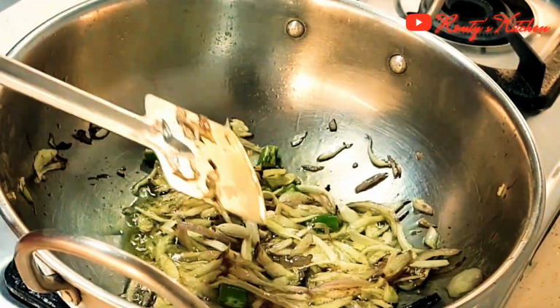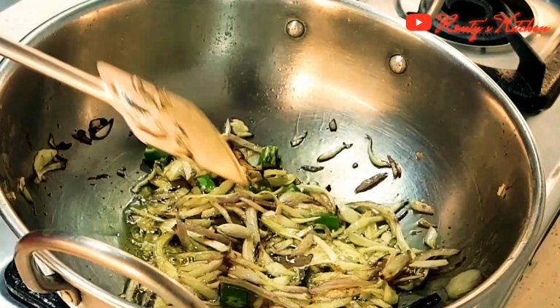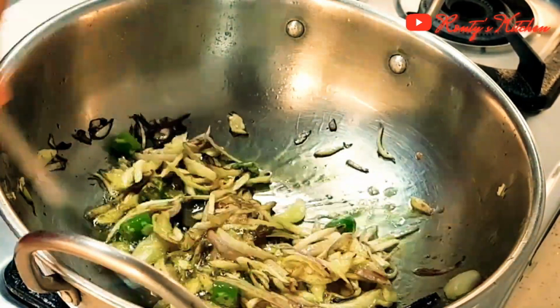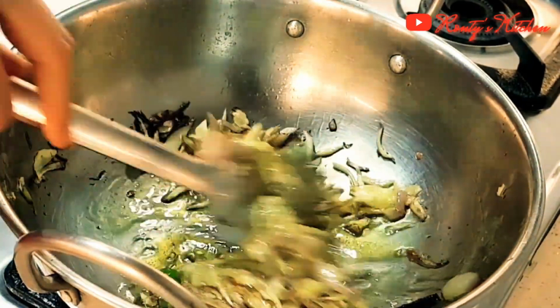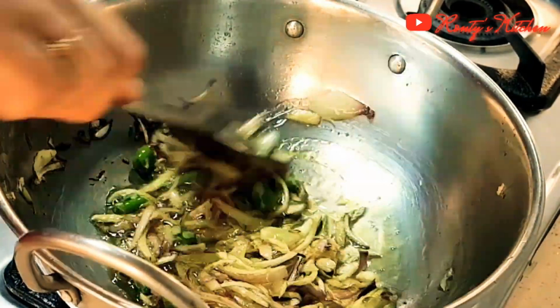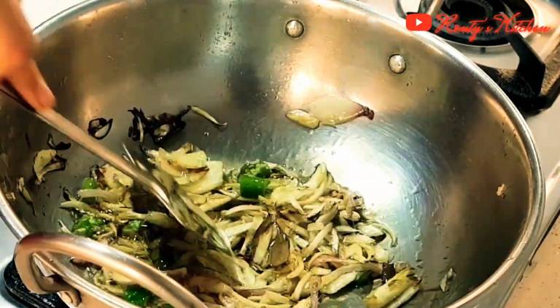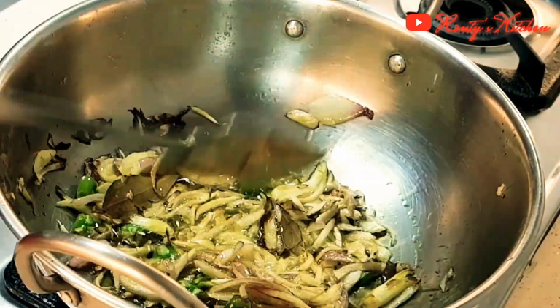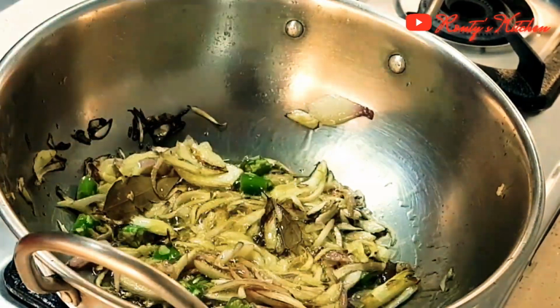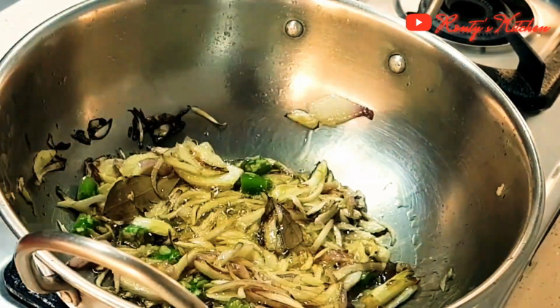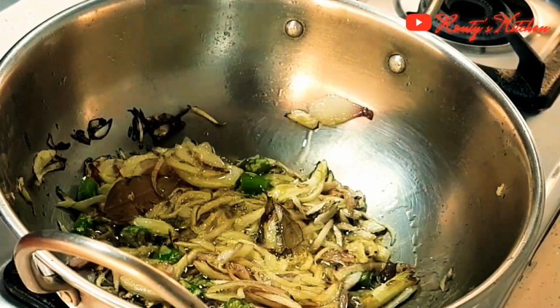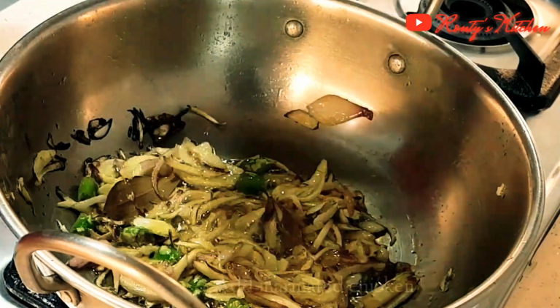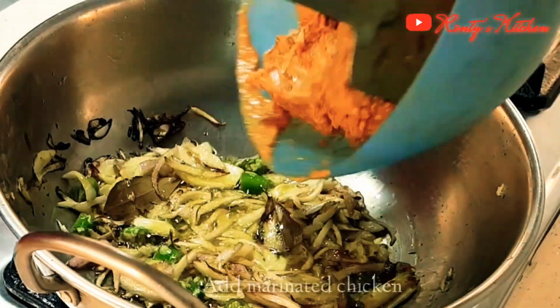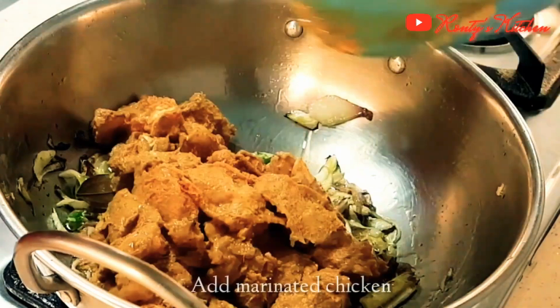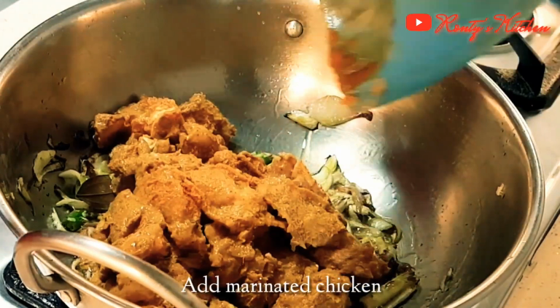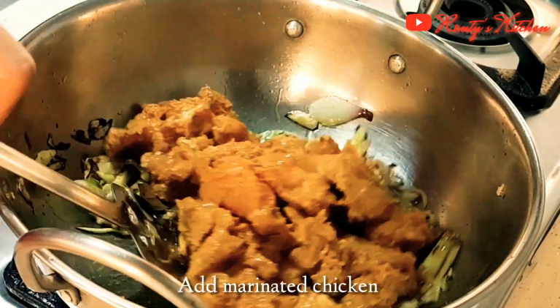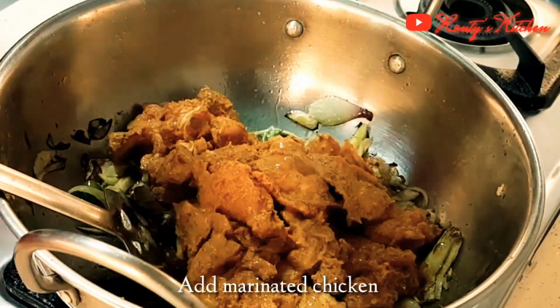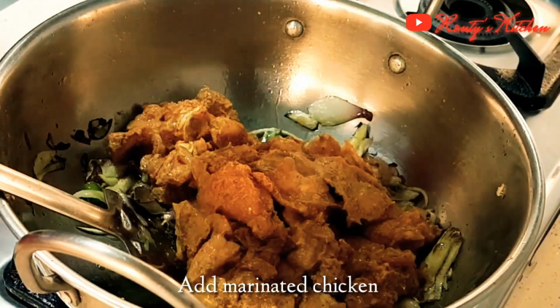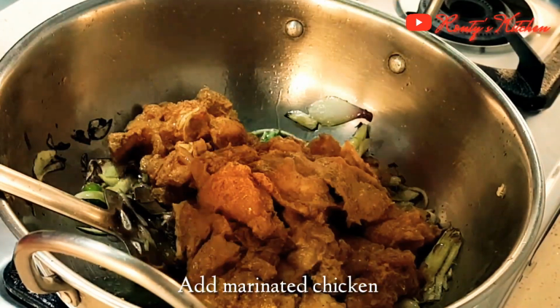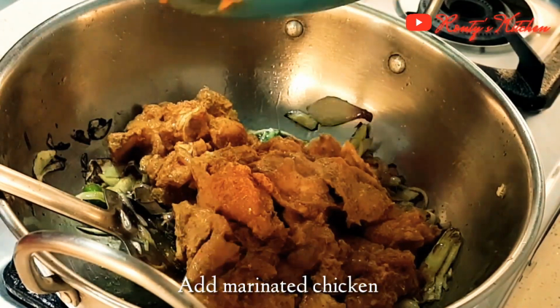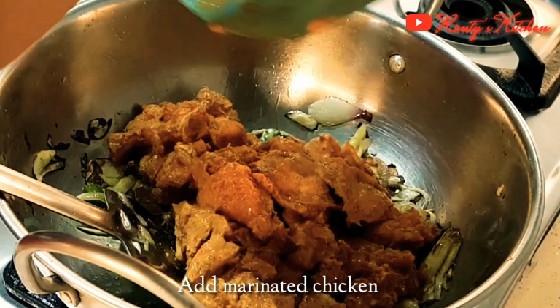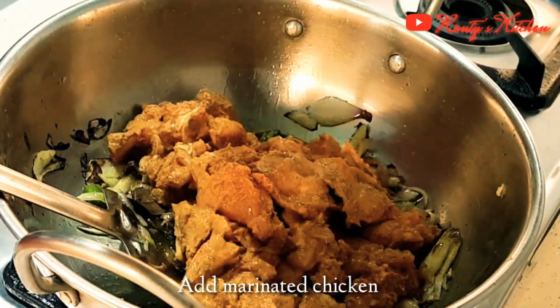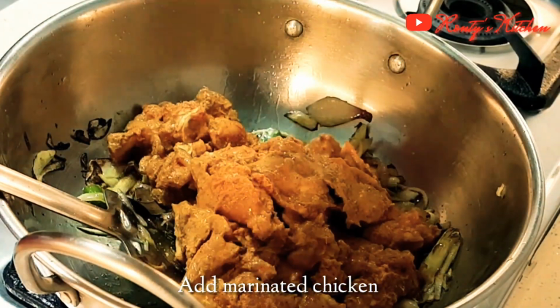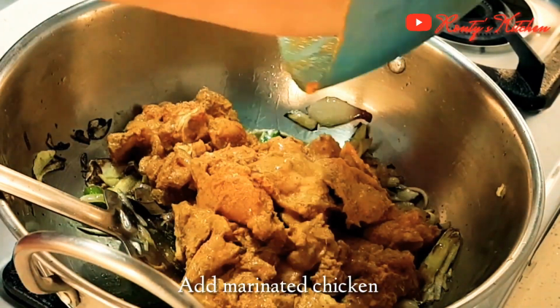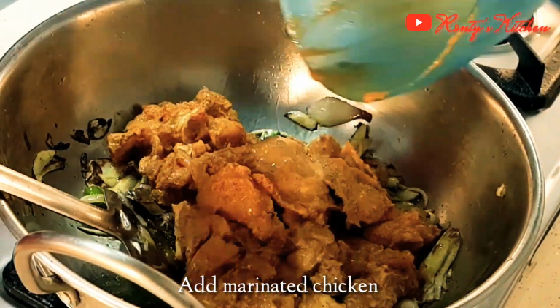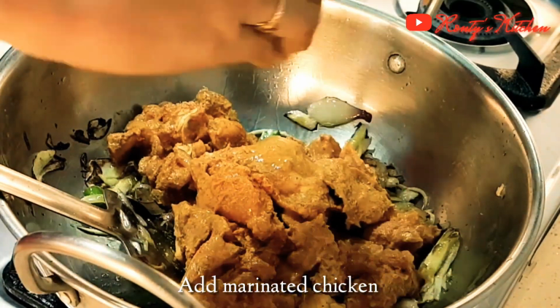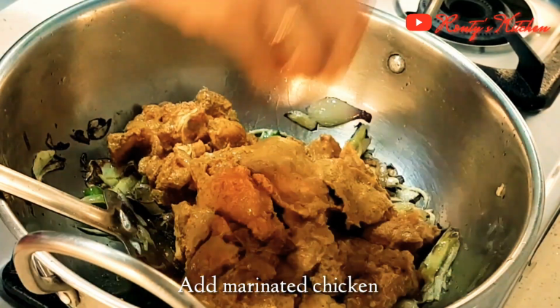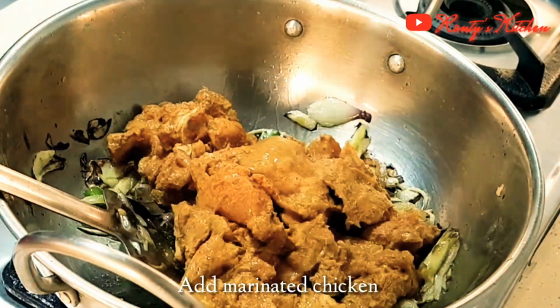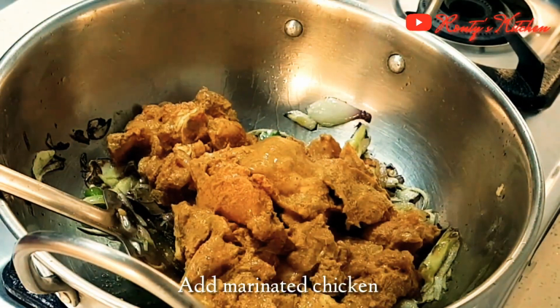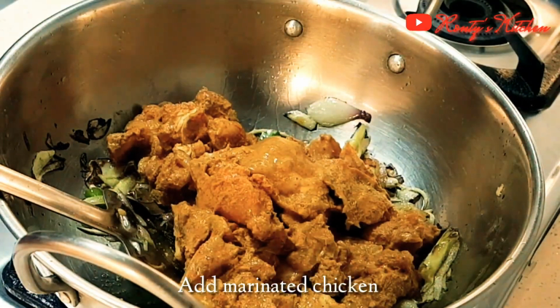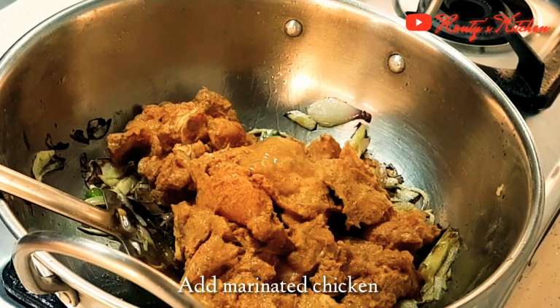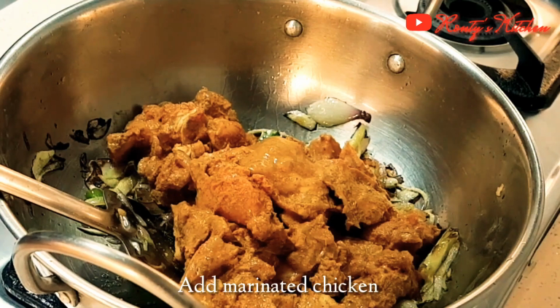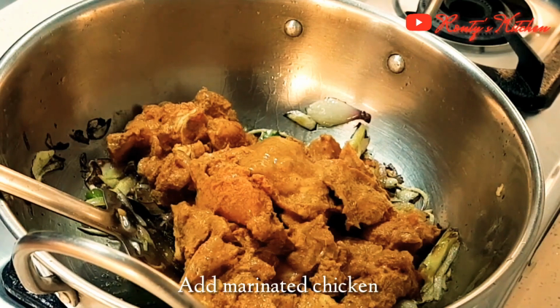Then we will add the marinated chicken. Cook the chicken well until it releases its juices.